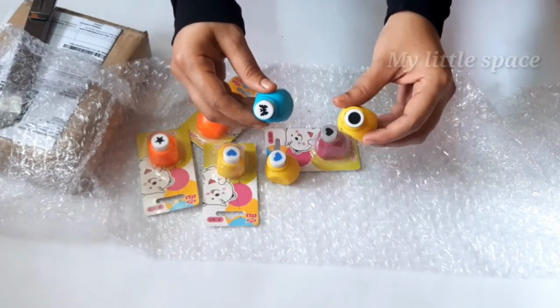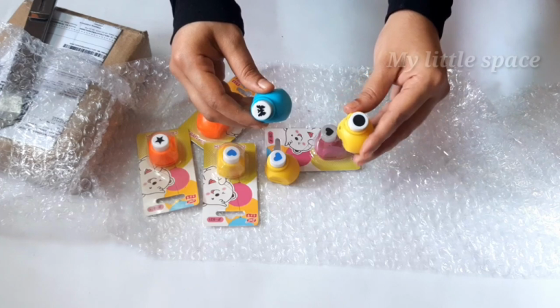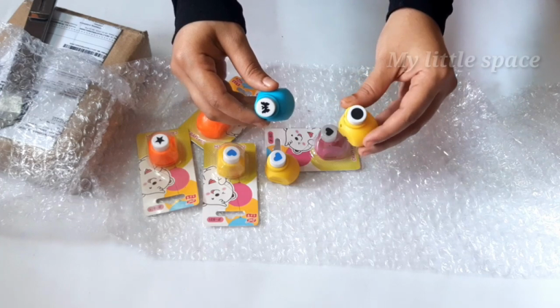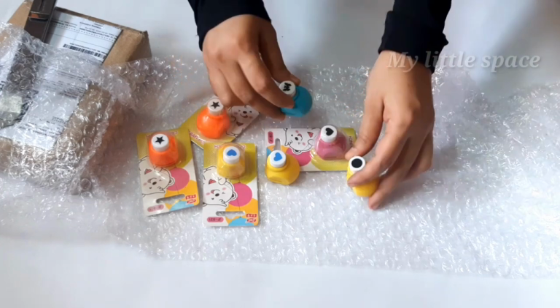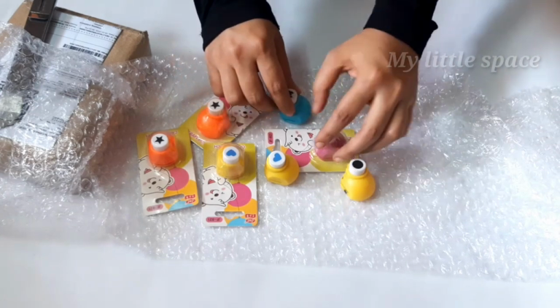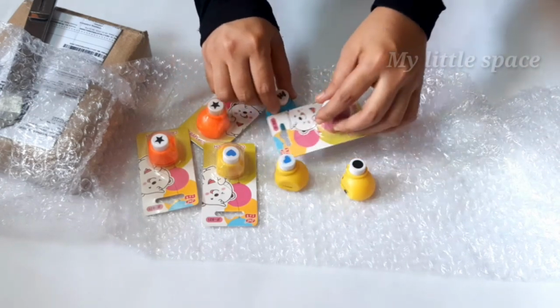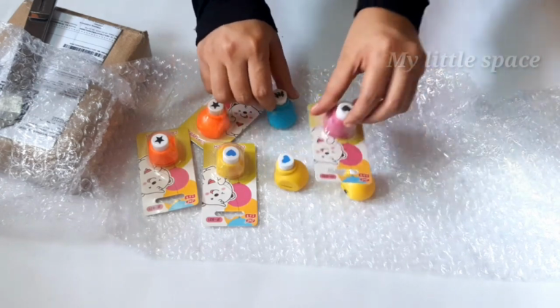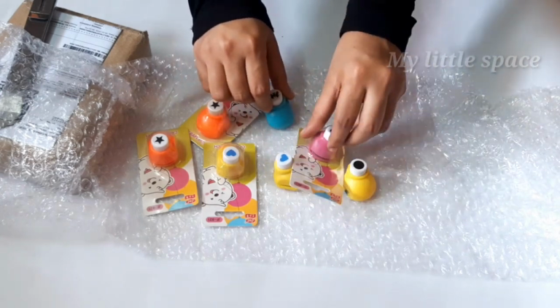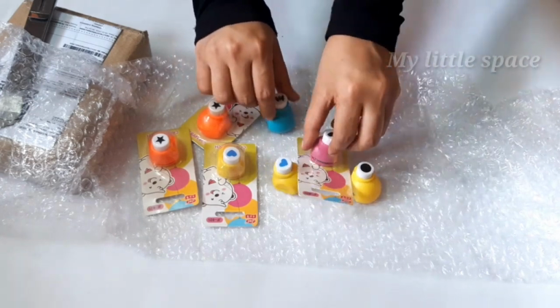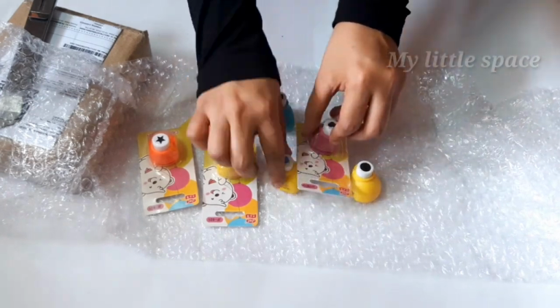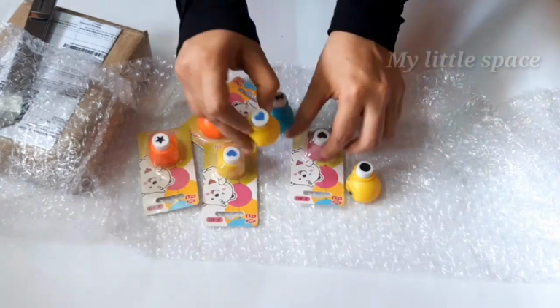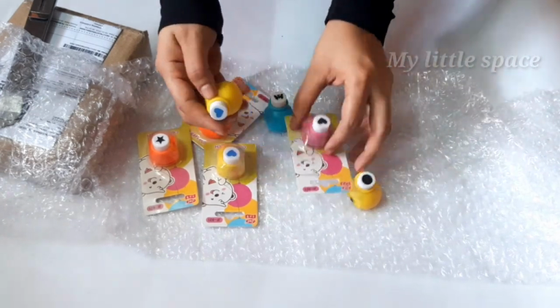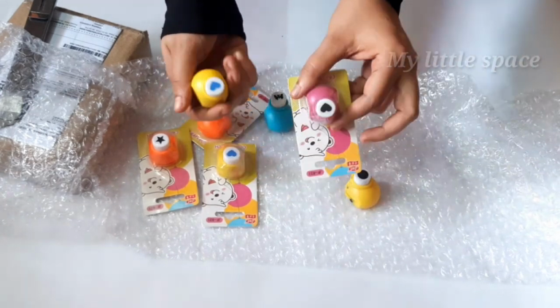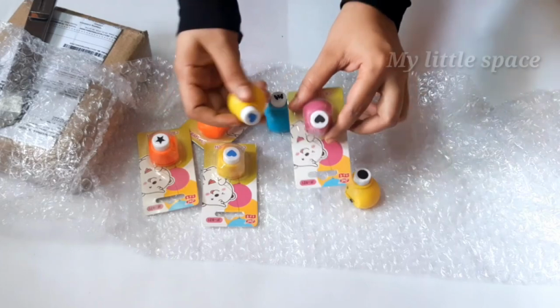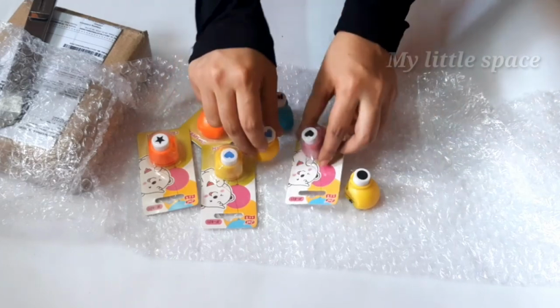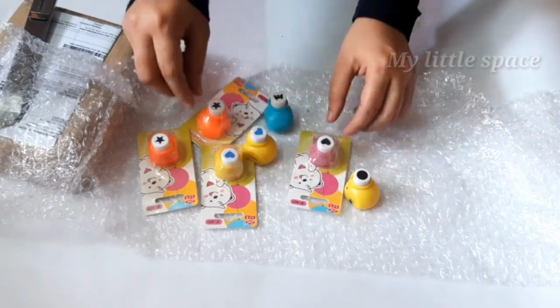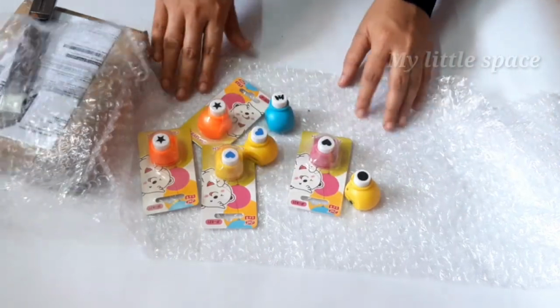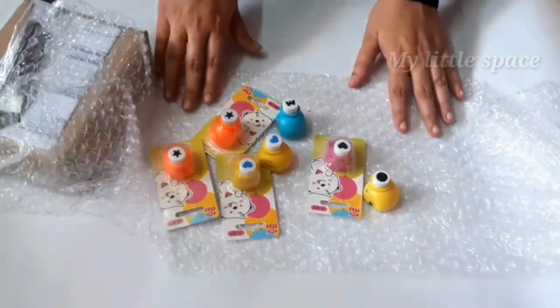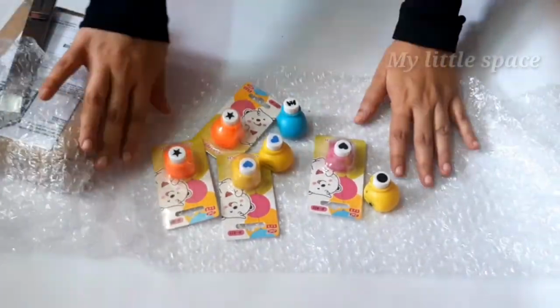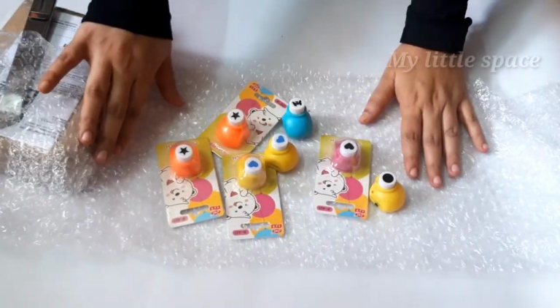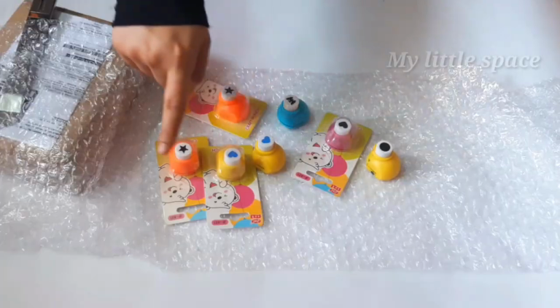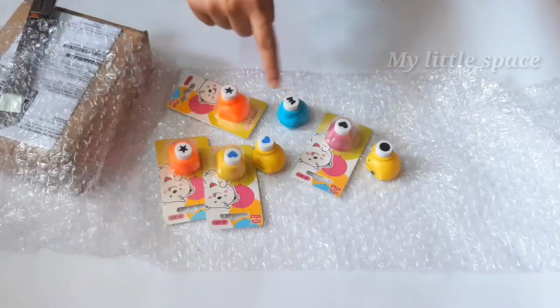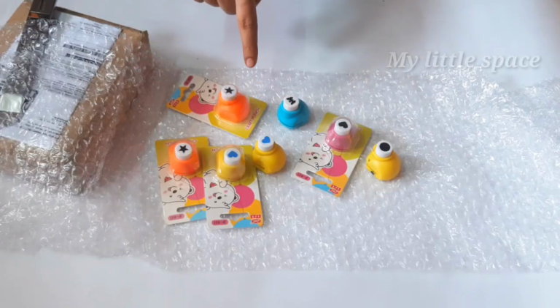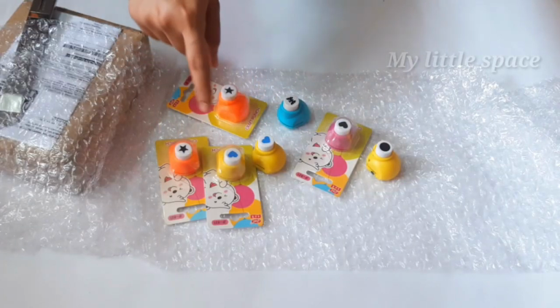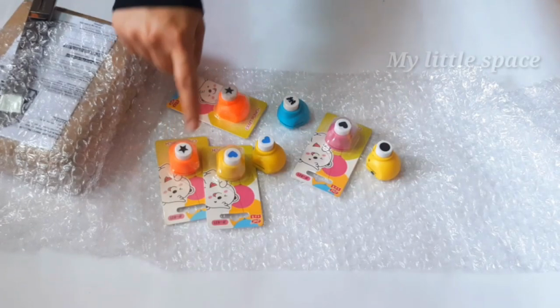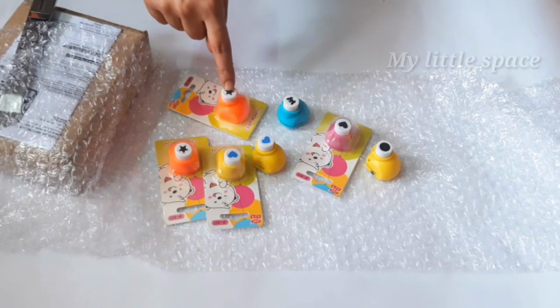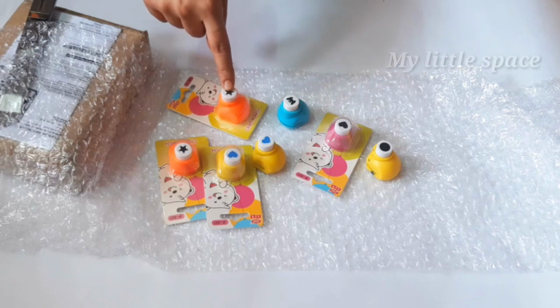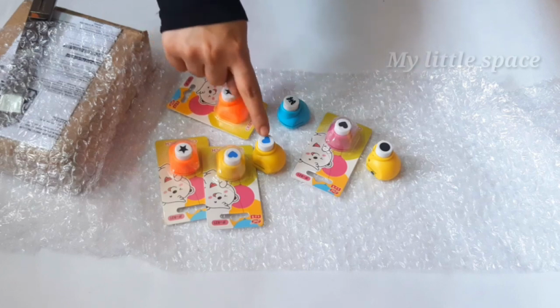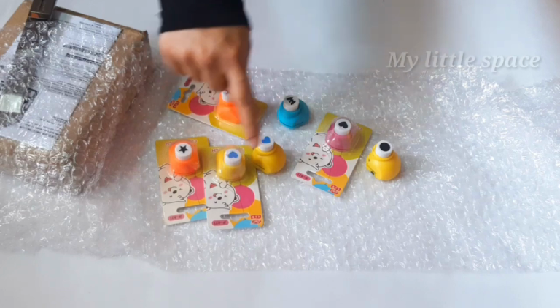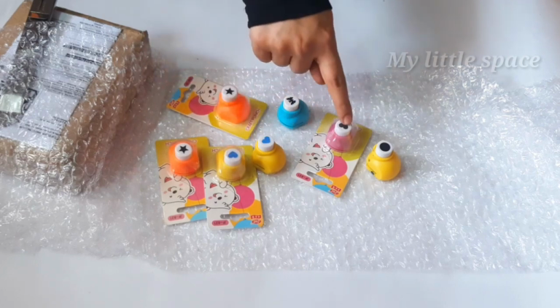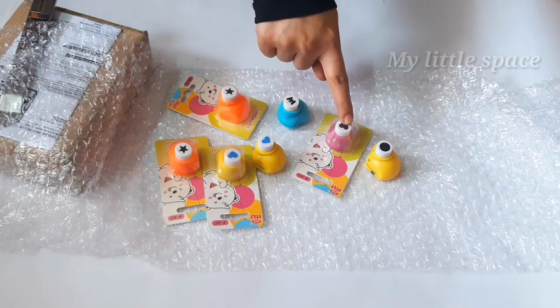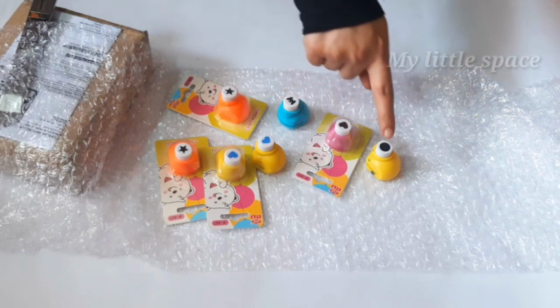Then we have to add a little bit. I ordered 7 pieces in the flip card, then we have 7 pieces. Try this.